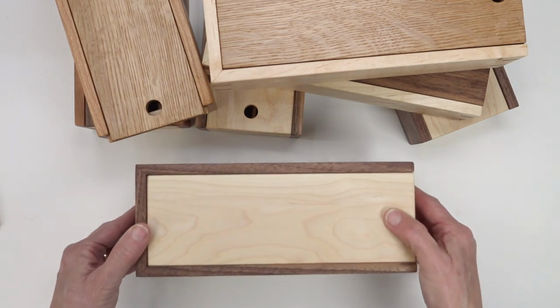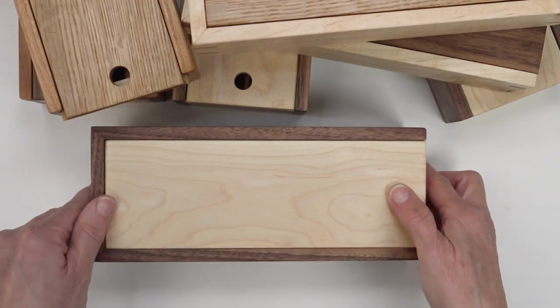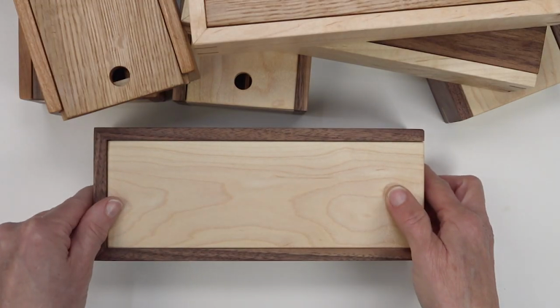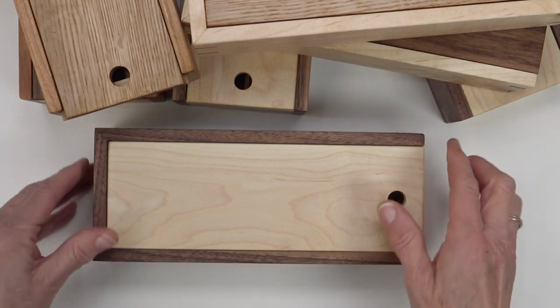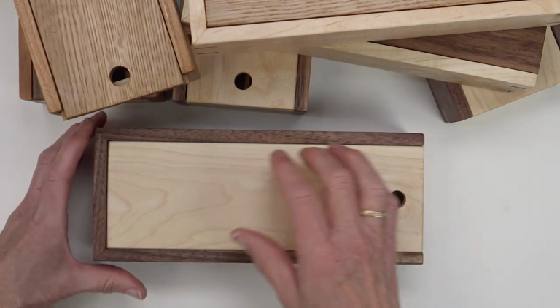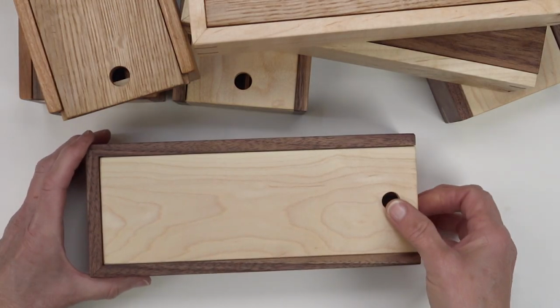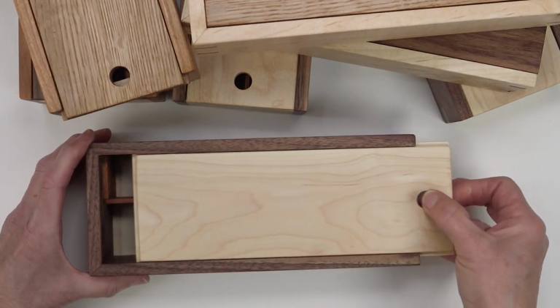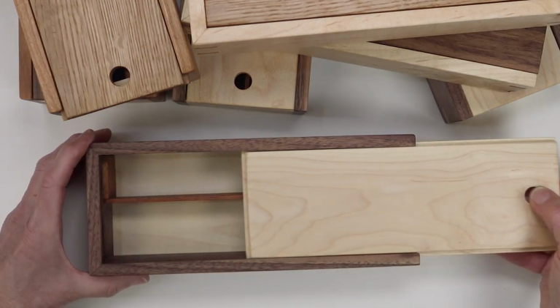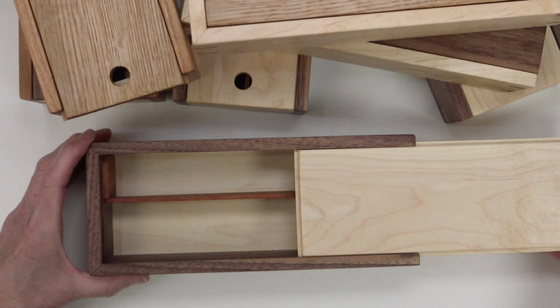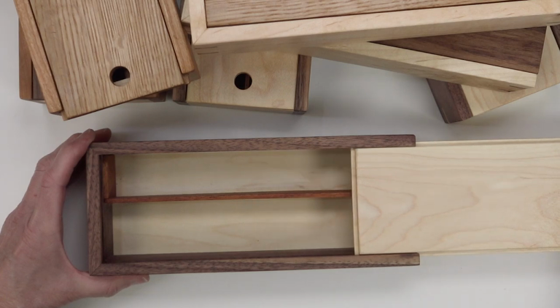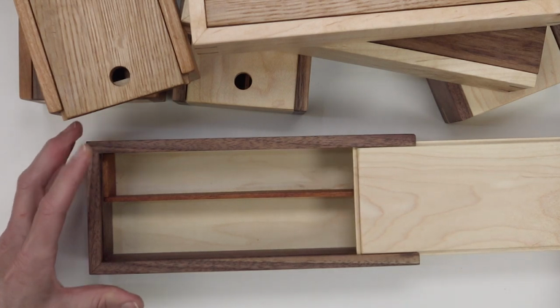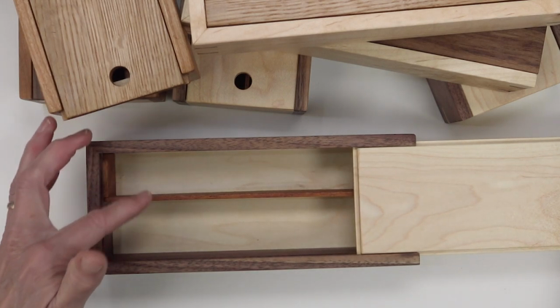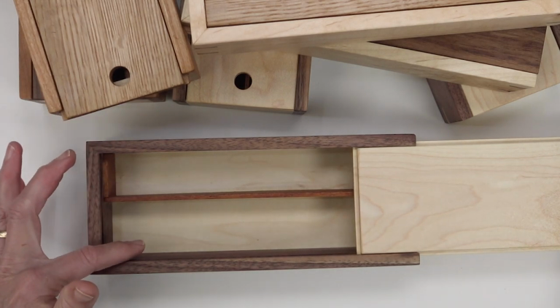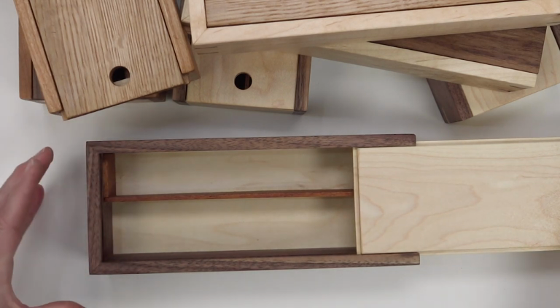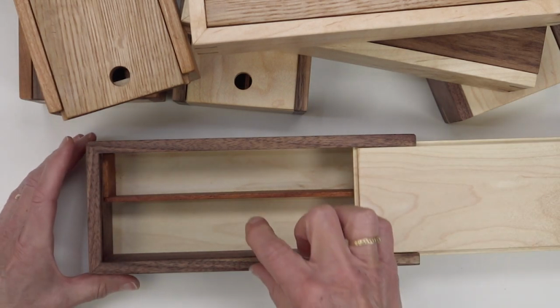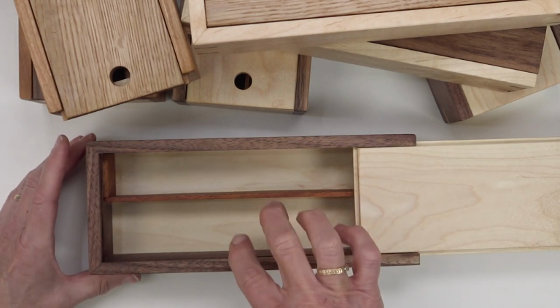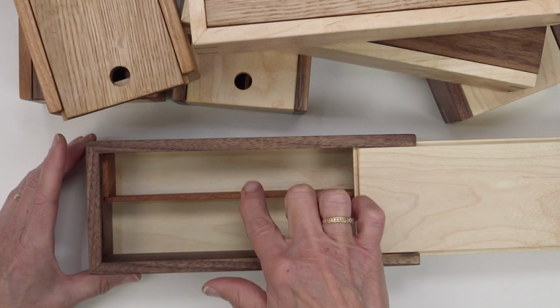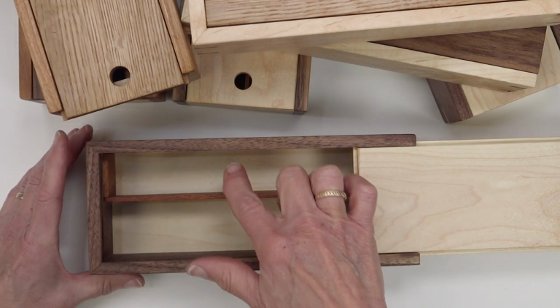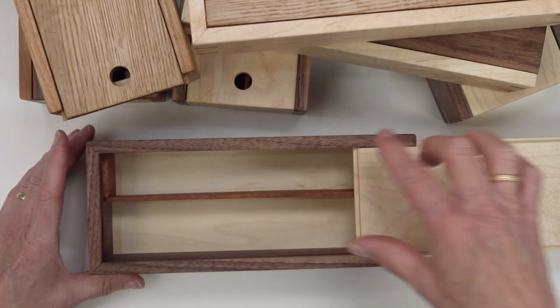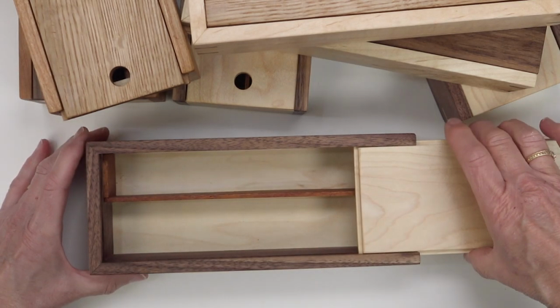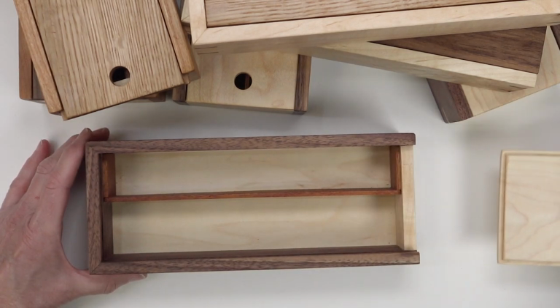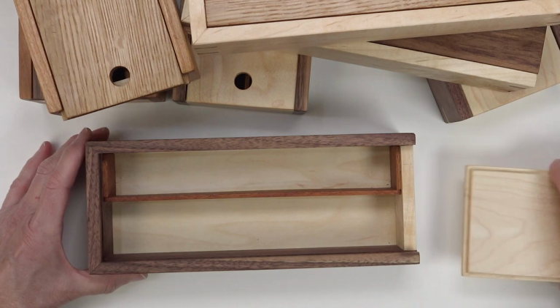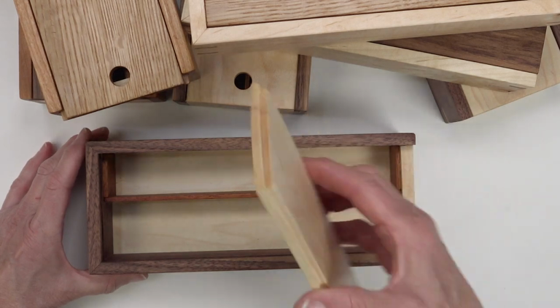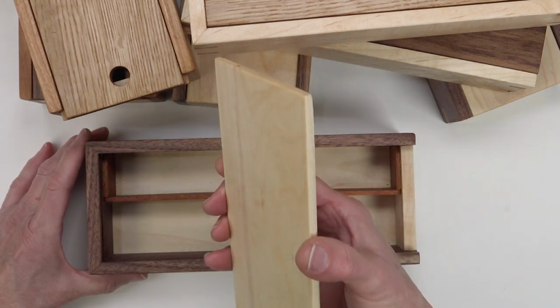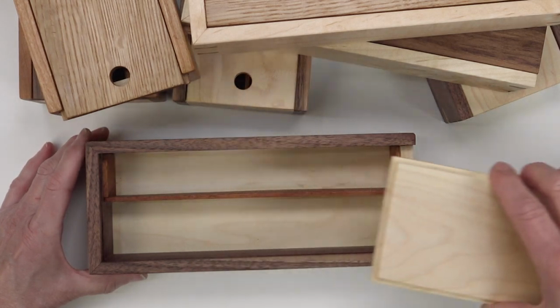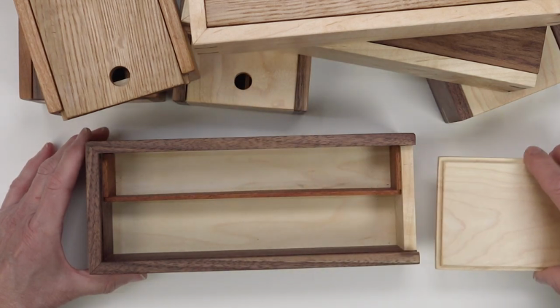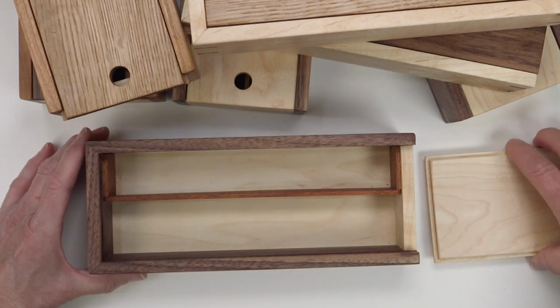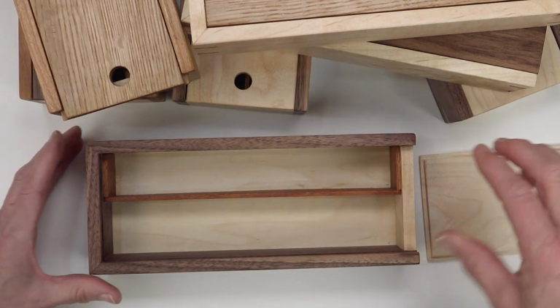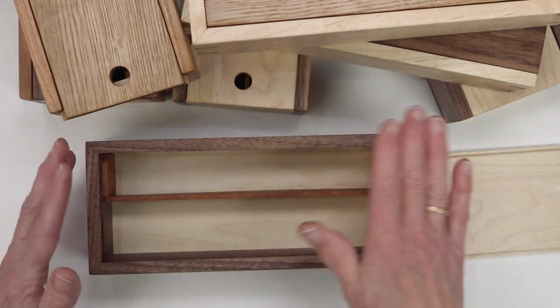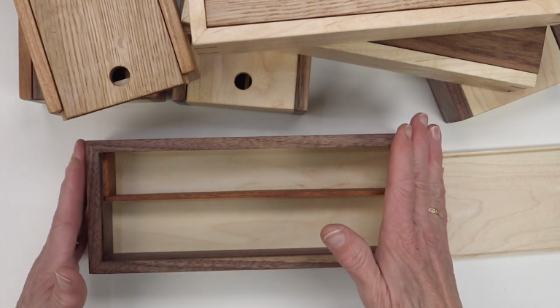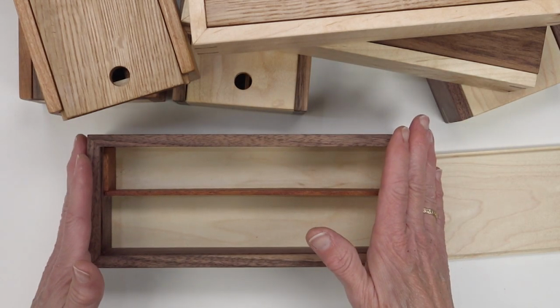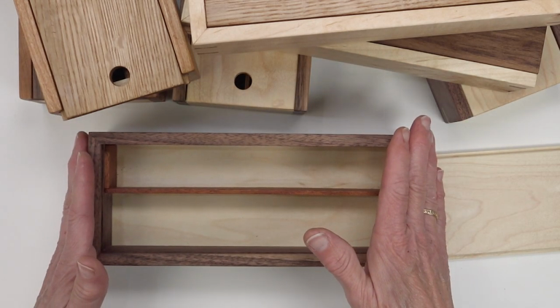The pencil box opens to reveal two wells, a slightly bigger one and a slightly smaller one. You can take the lid out or leave it part of the way in.